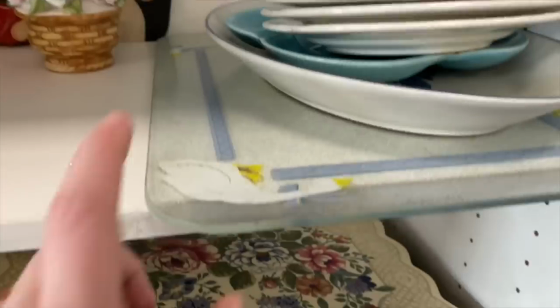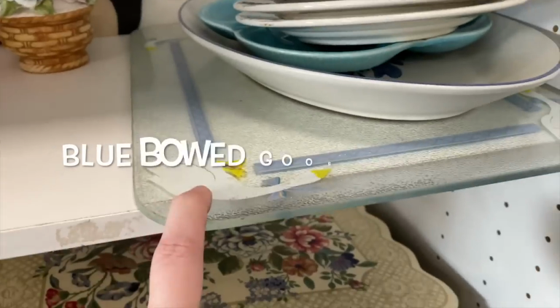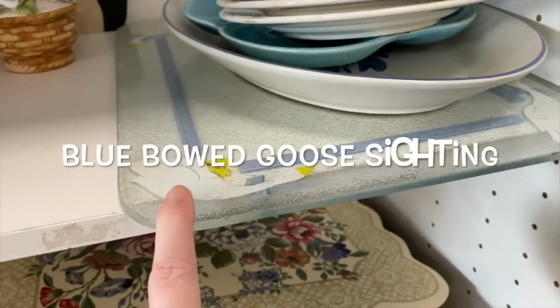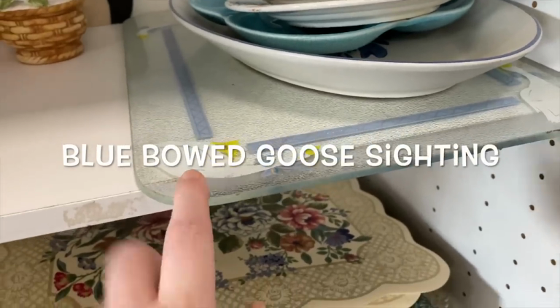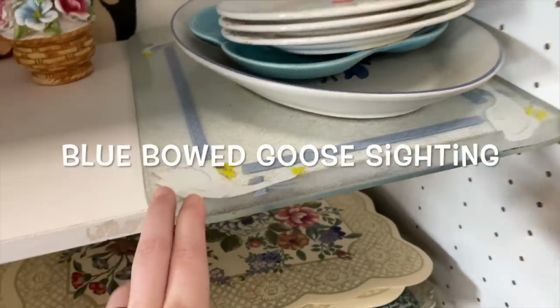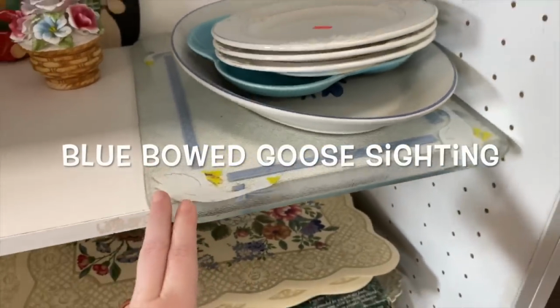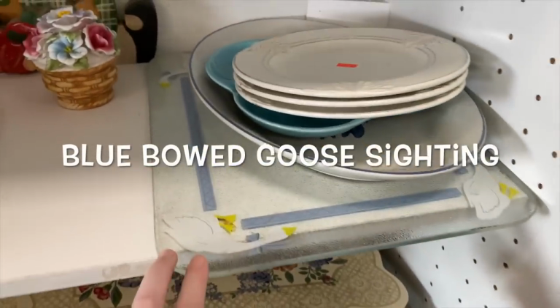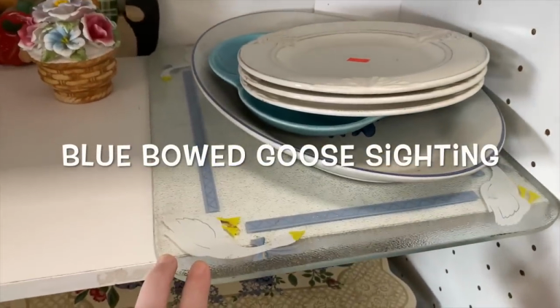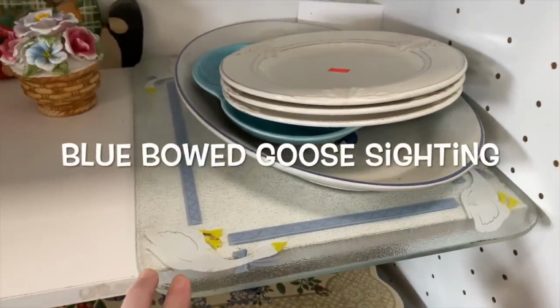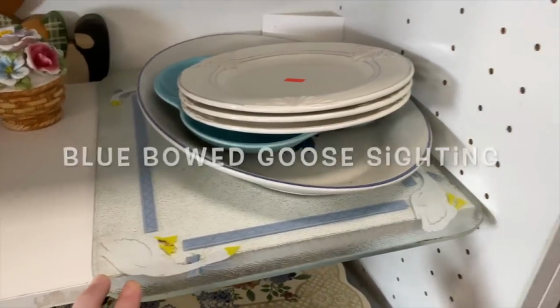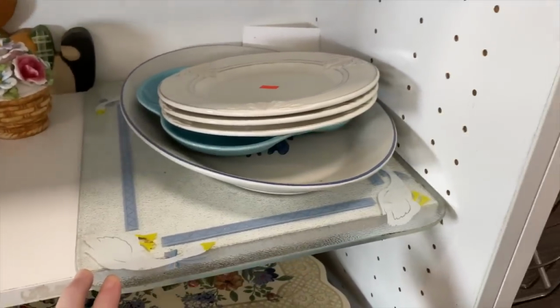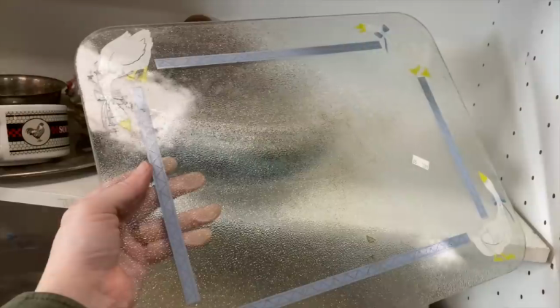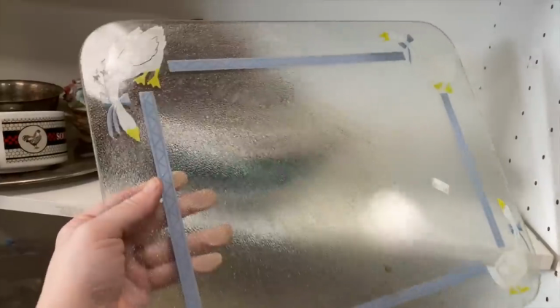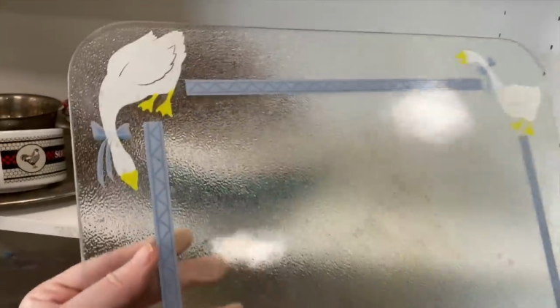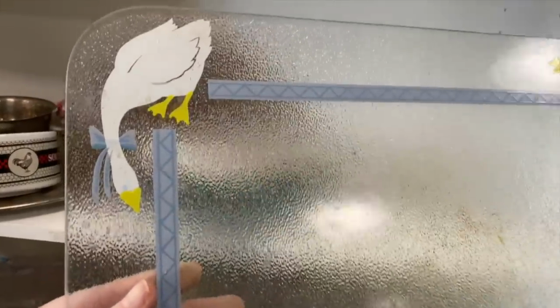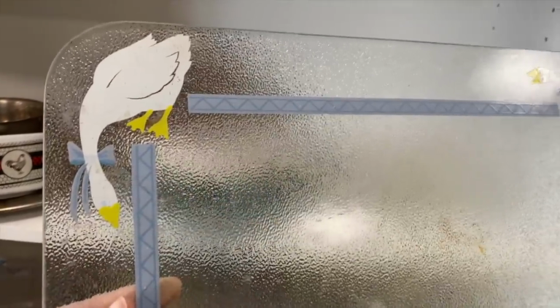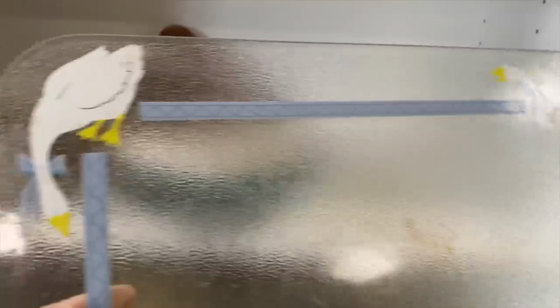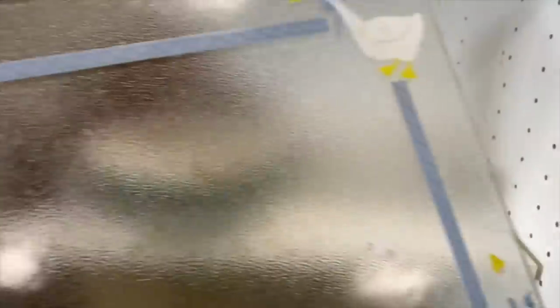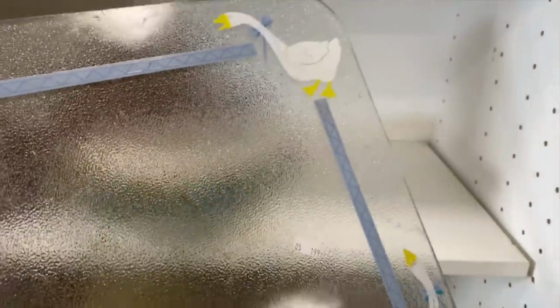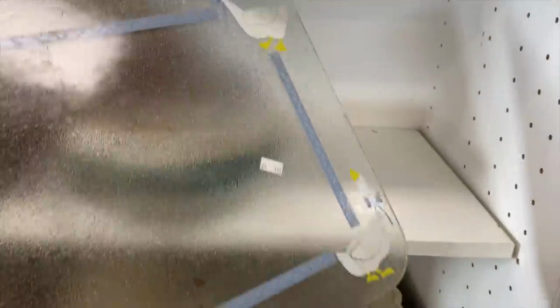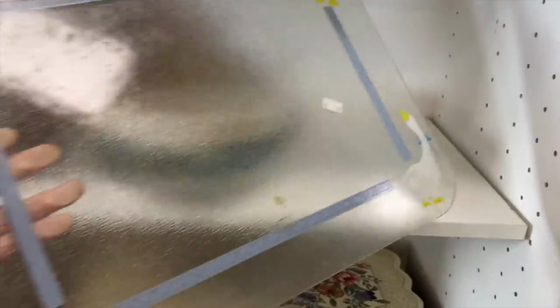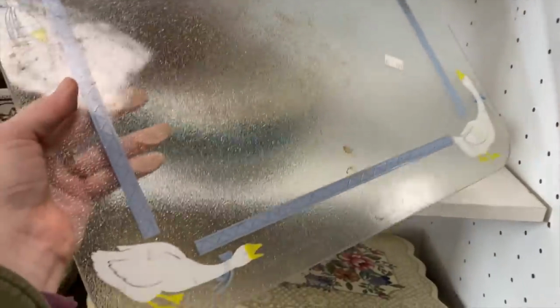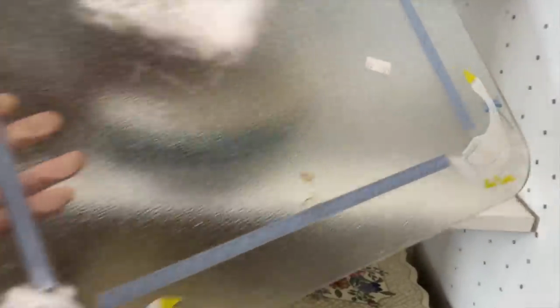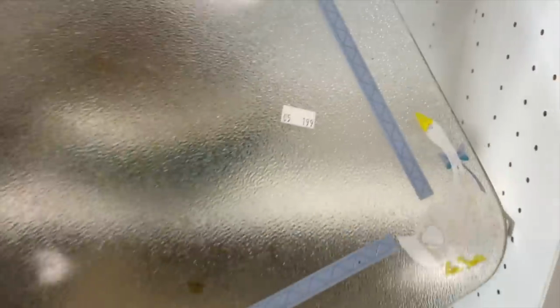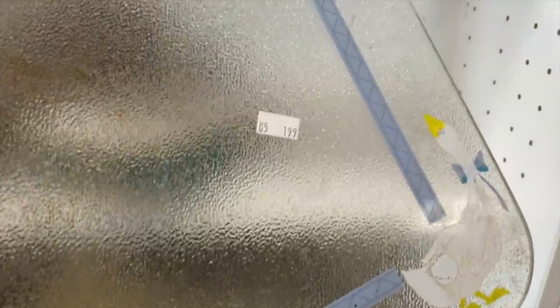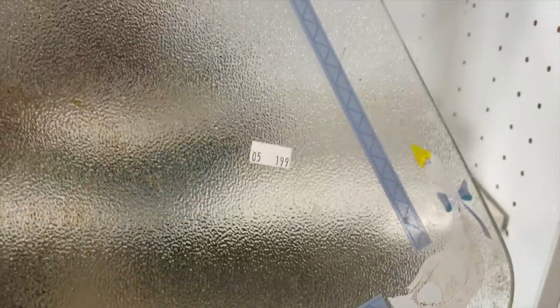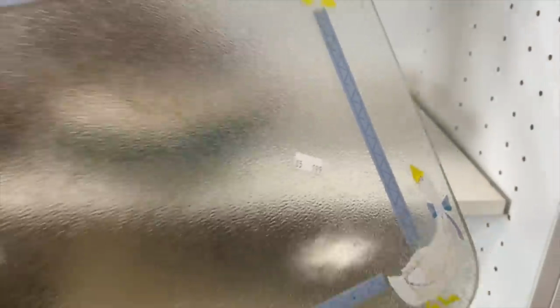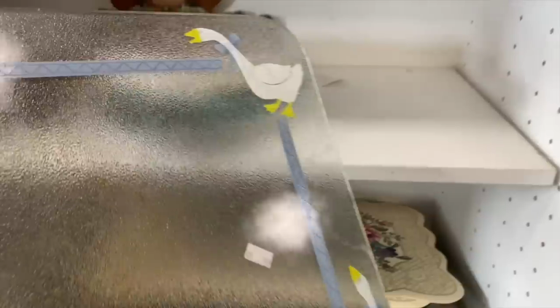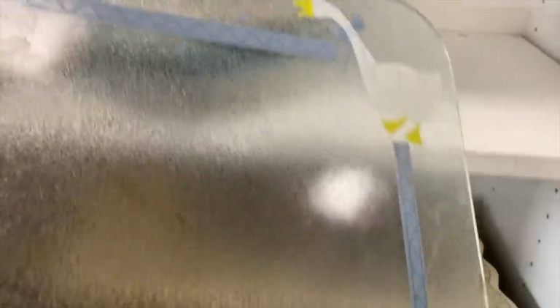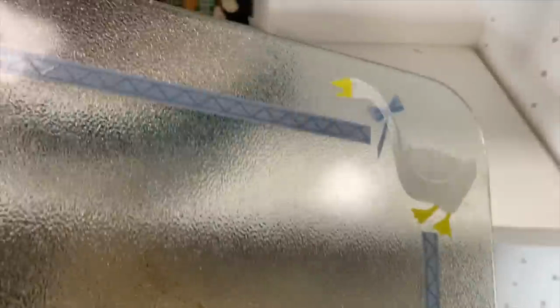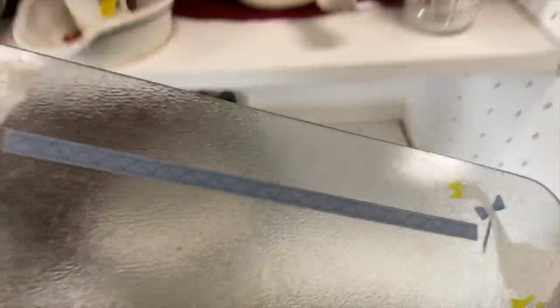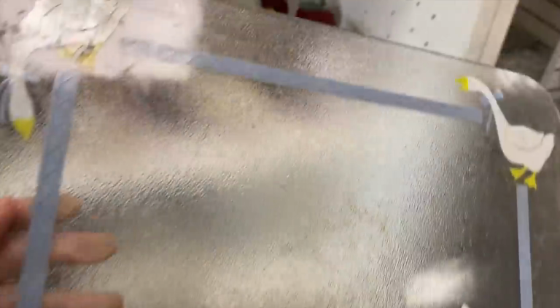Blue bow goose sighting! Can you believe it? It is a glass cutting board with a blue bow goose on it — how amazing! $1.99. Yes please, don't mind if I do.